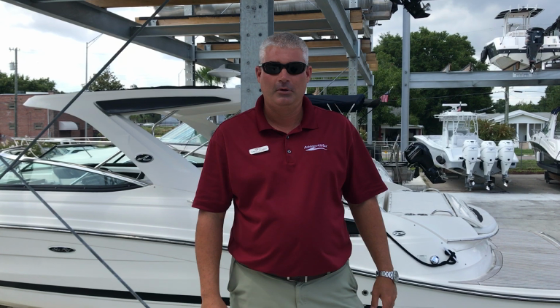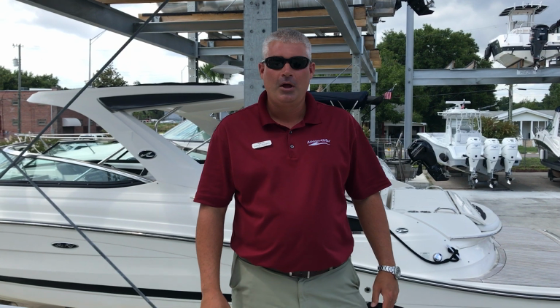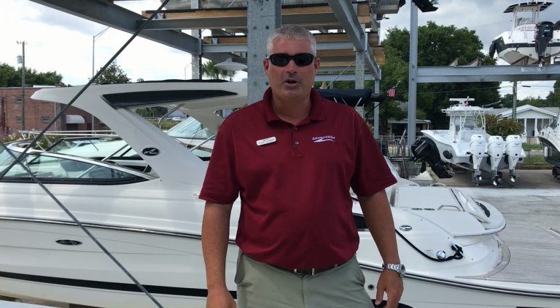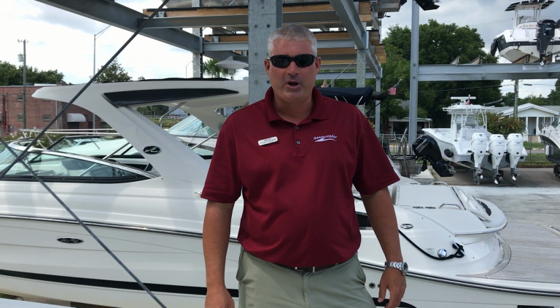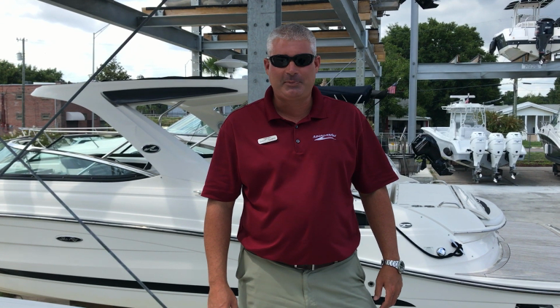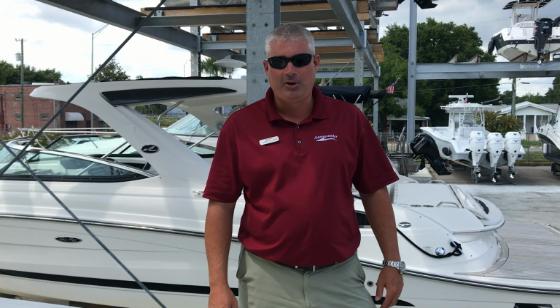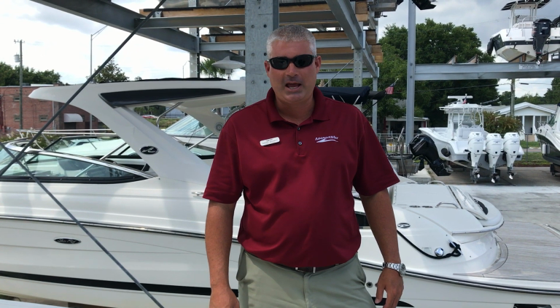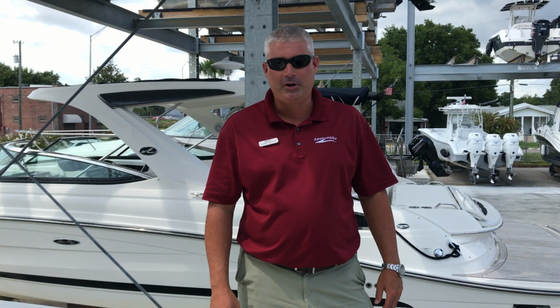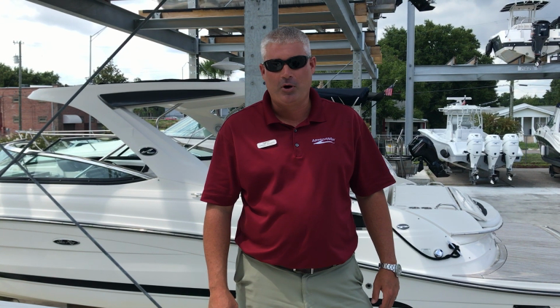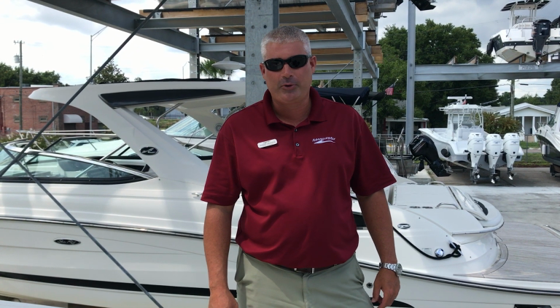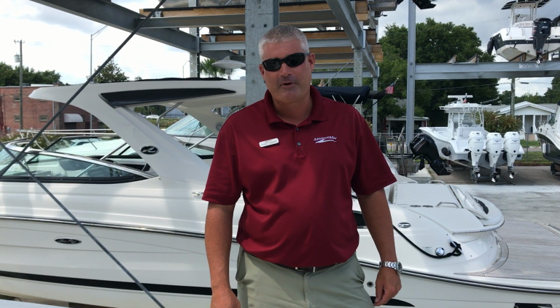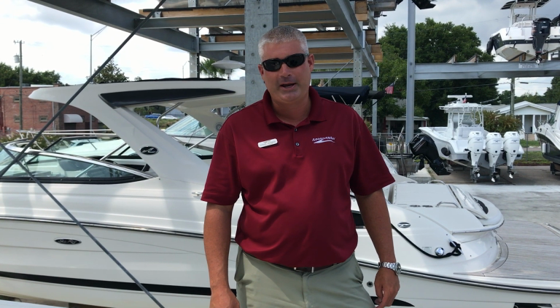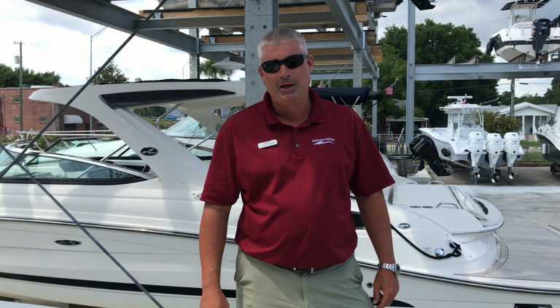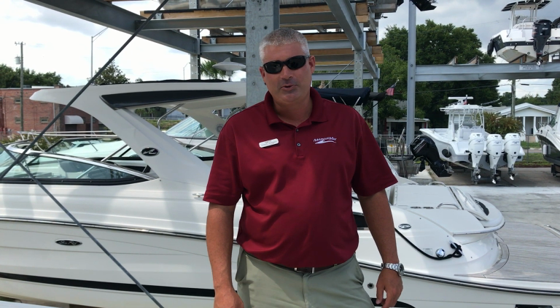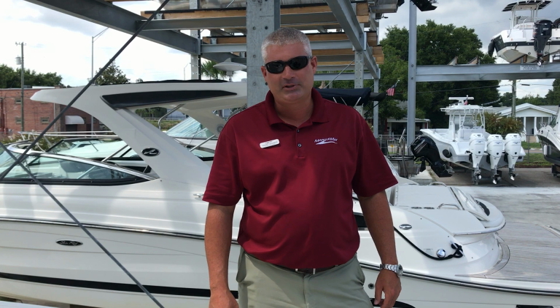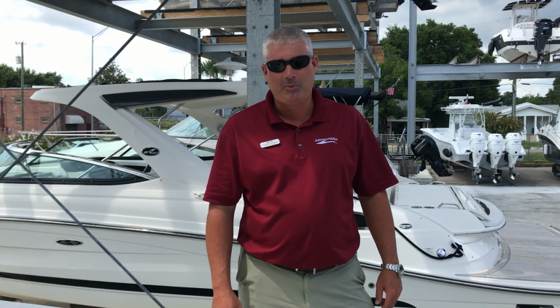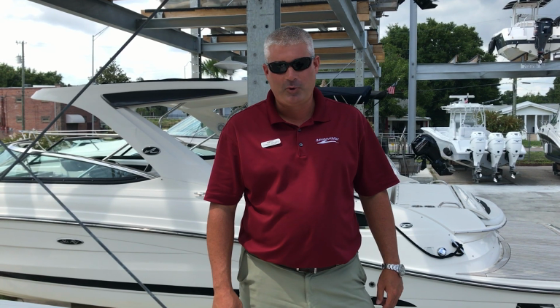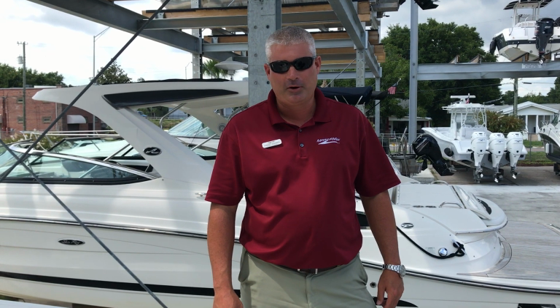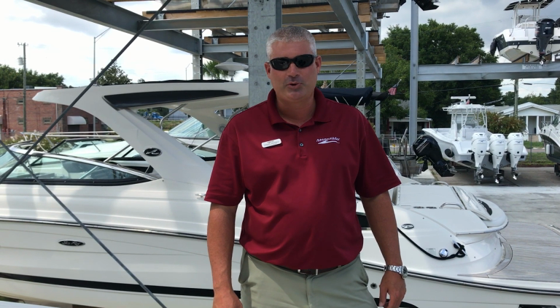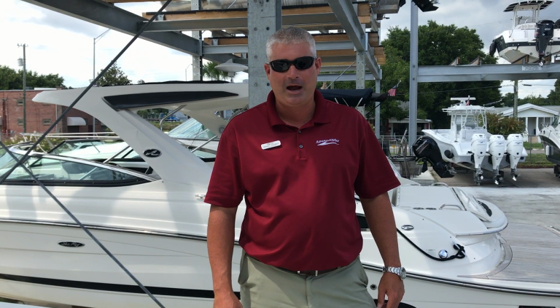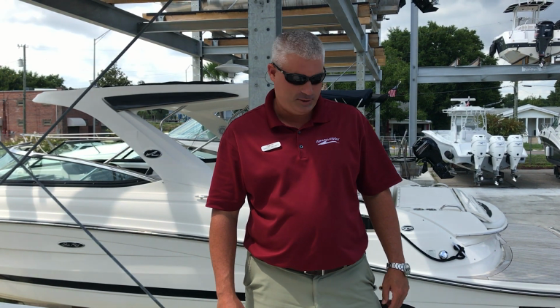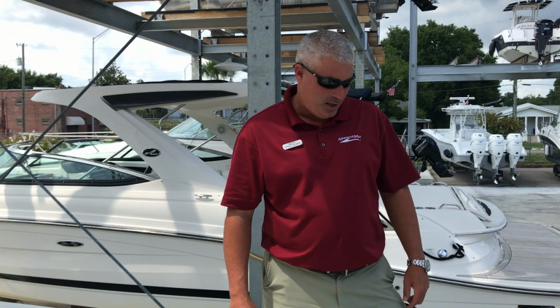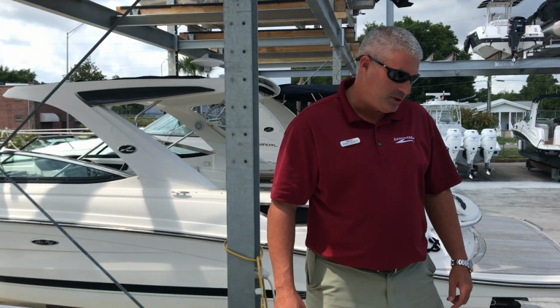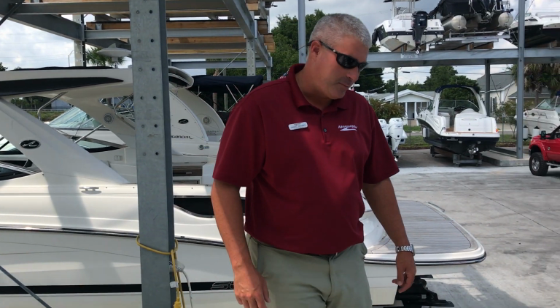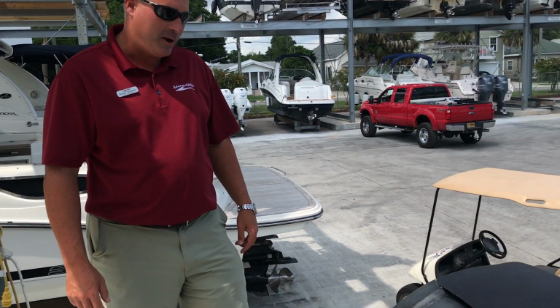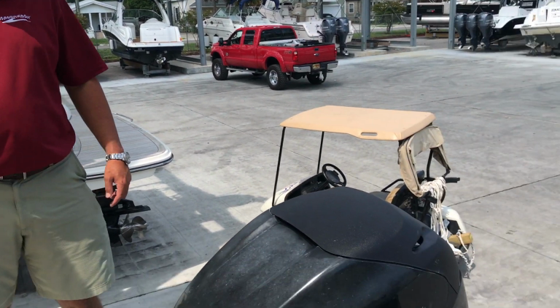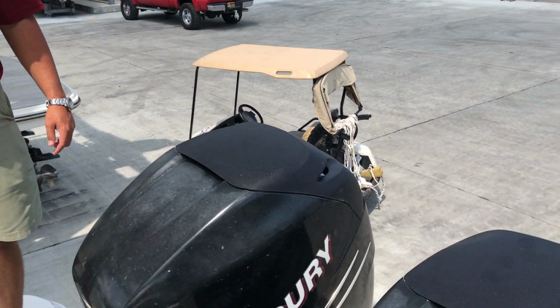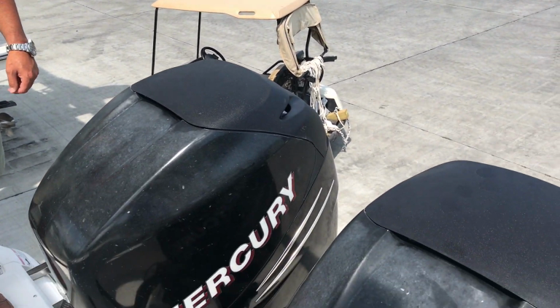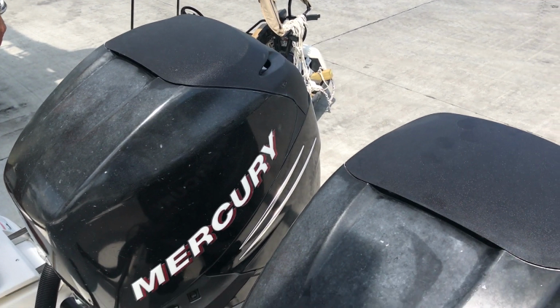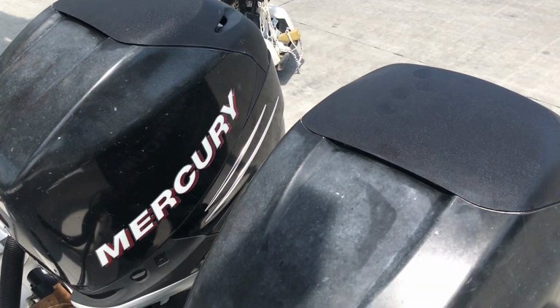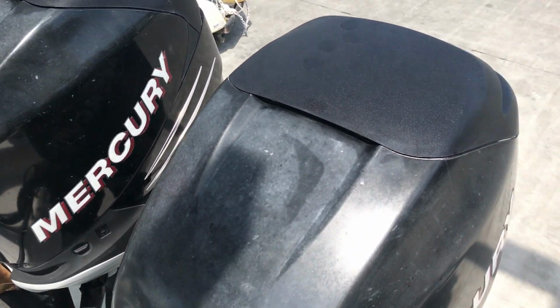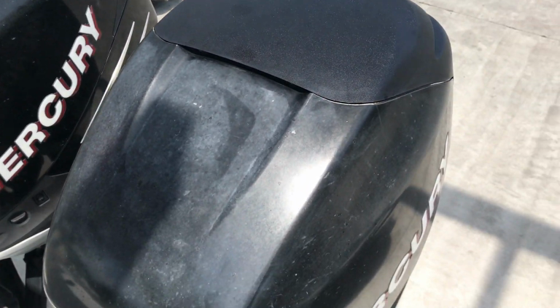Welcome to MarineMax Pensacola. Today we're going to do a walkthrough of our trade-in 2007 Boston Whaler 320 Outrage. This particular boat is powered by twin Mercury 275 Verados.